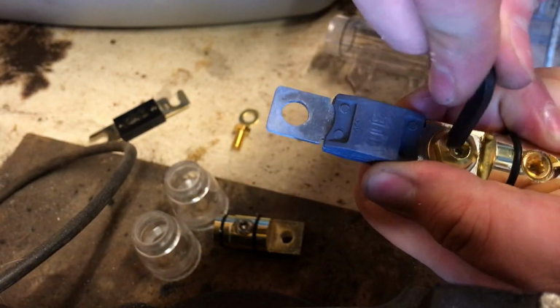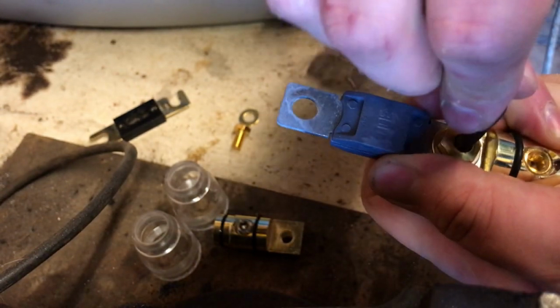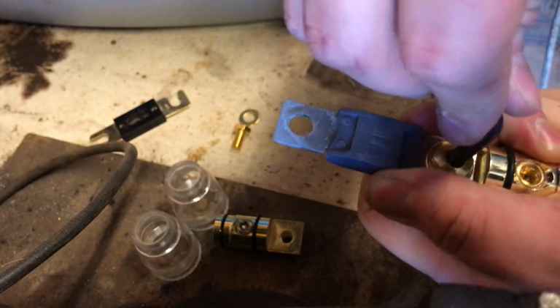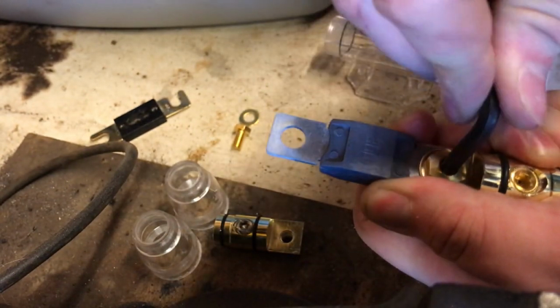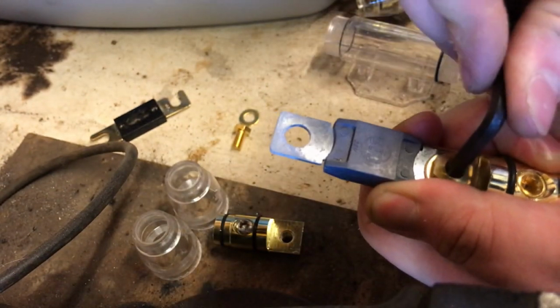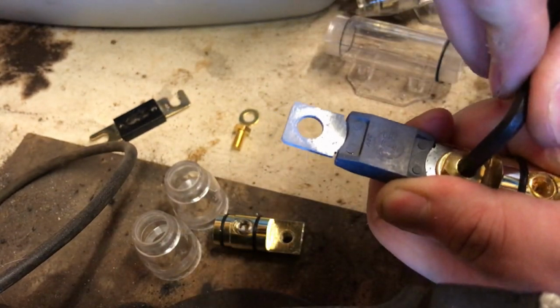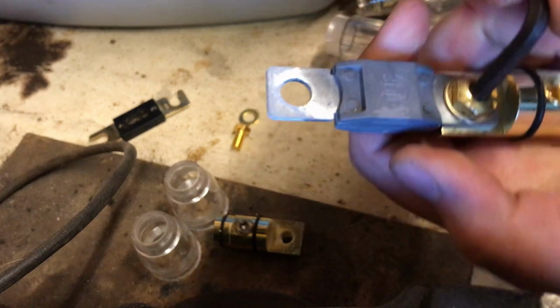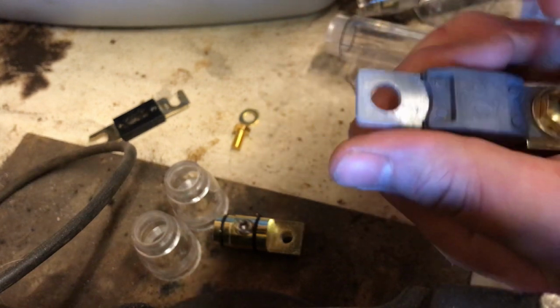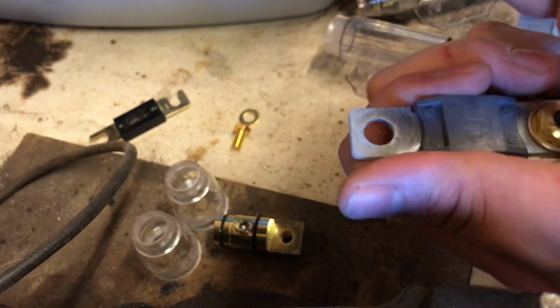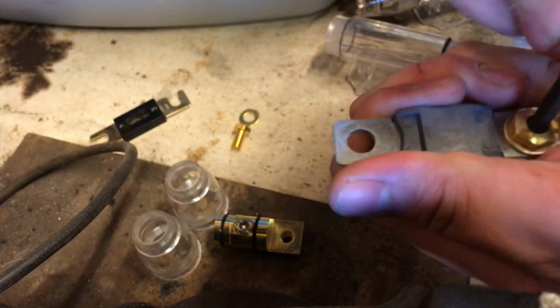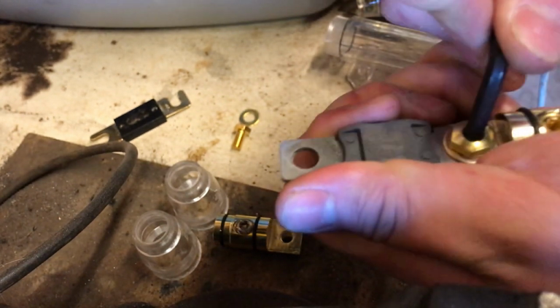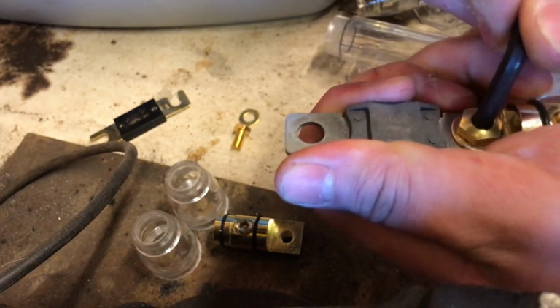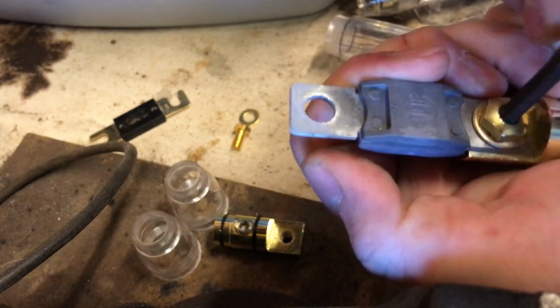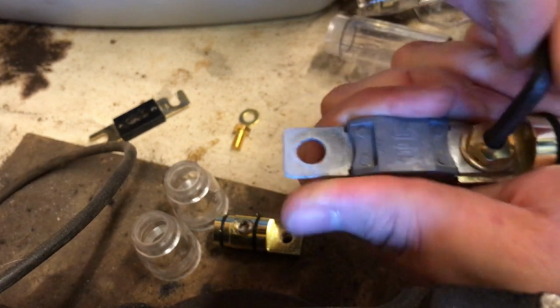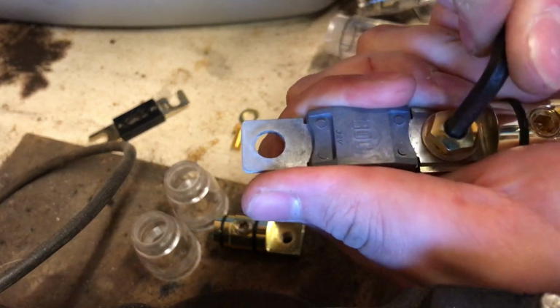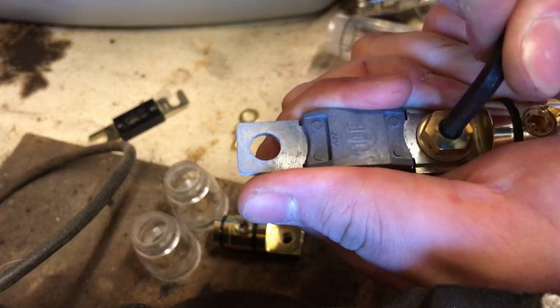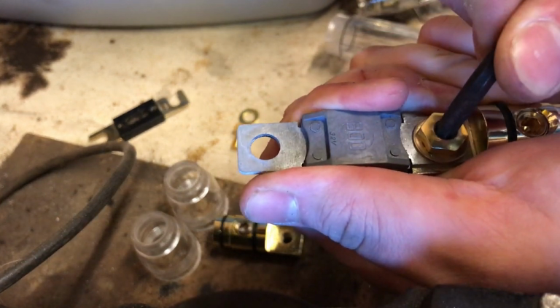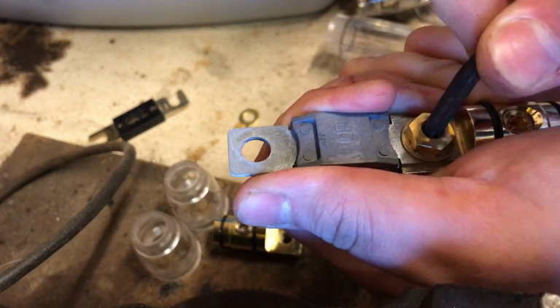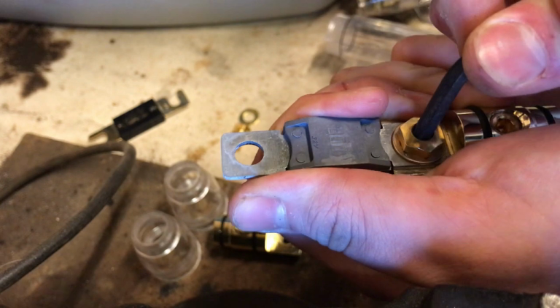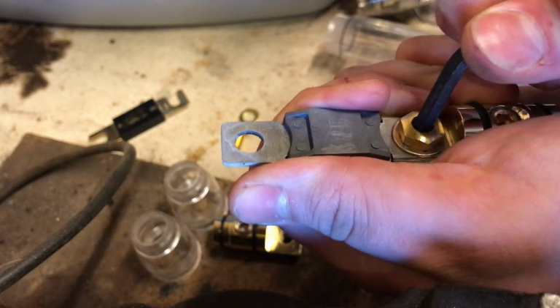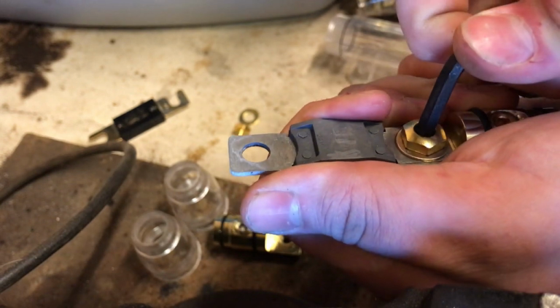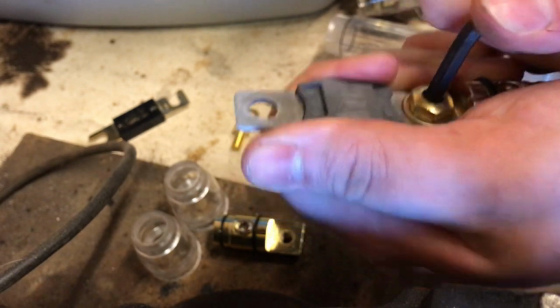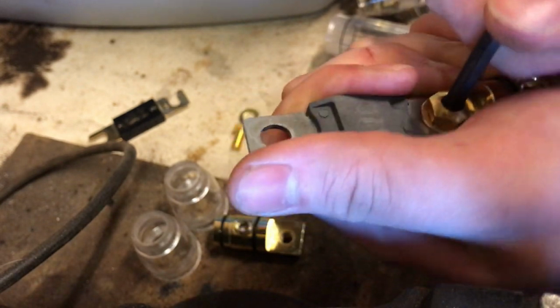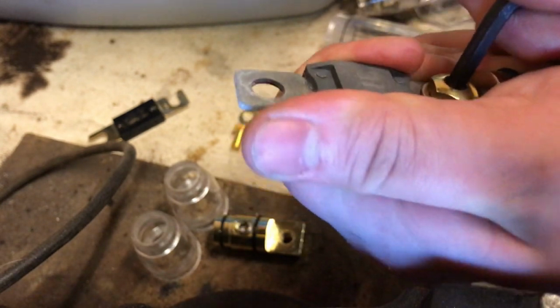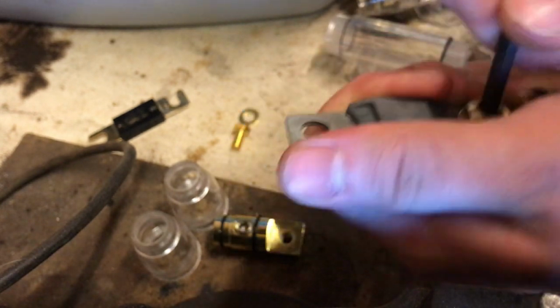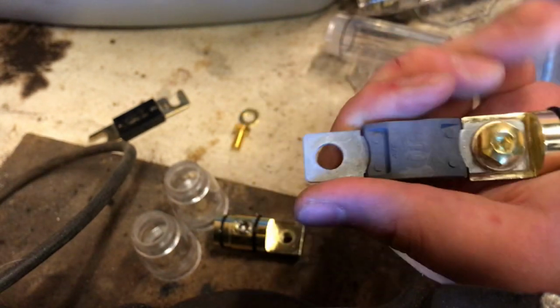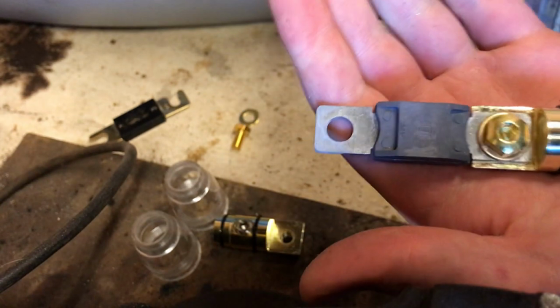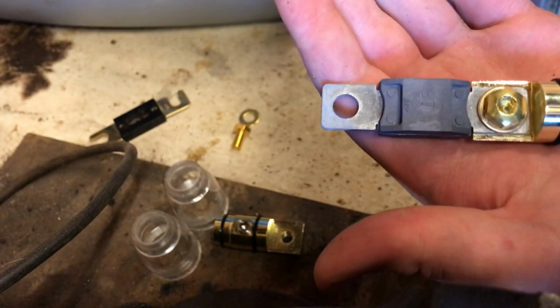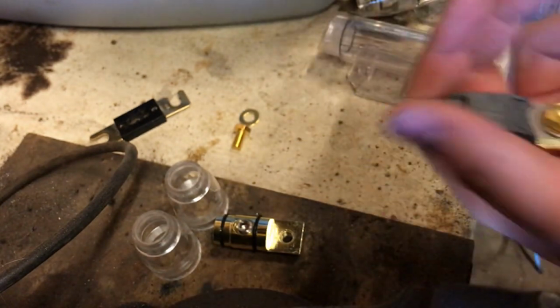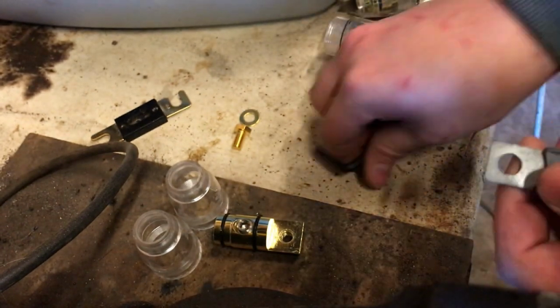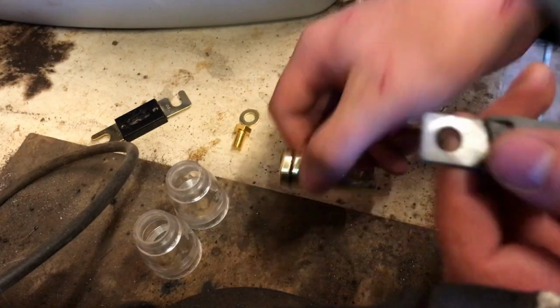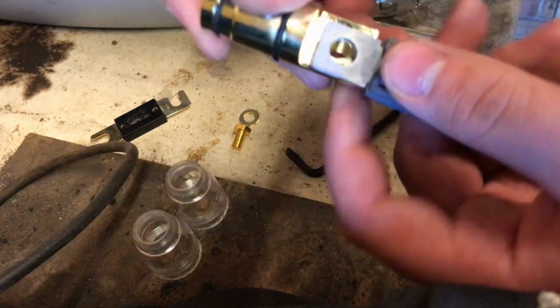A little trick I use is to grab the actual fuse and hold it tightly in the palm of my hand. This is because the fuse rotates when you're tightening the bolt up, and if it's rotated it won't actually fit the fuse holder shell.